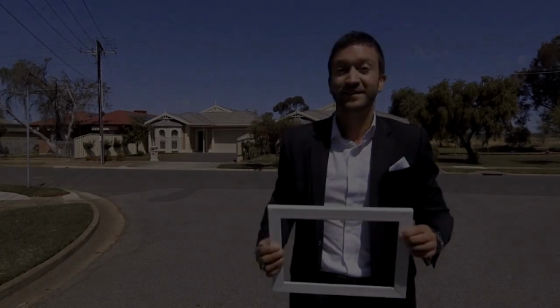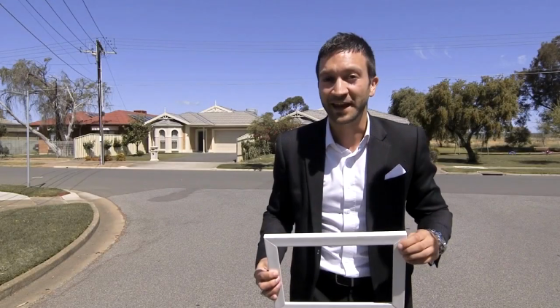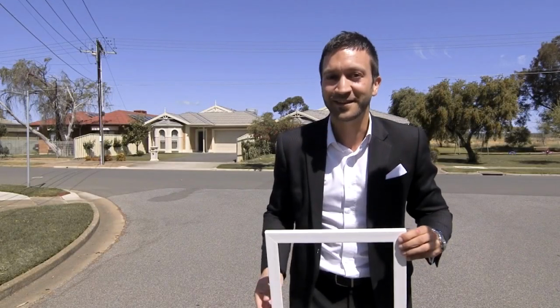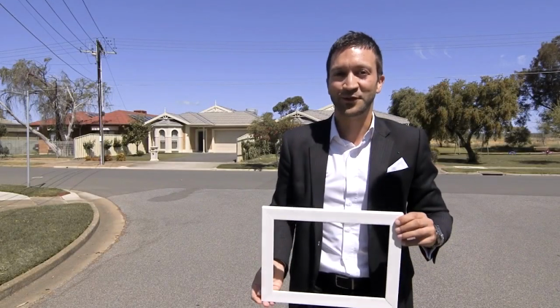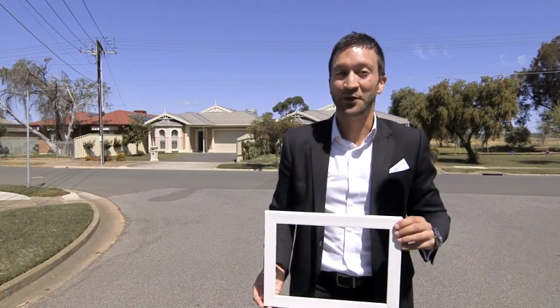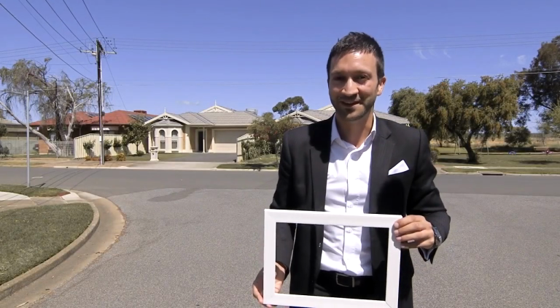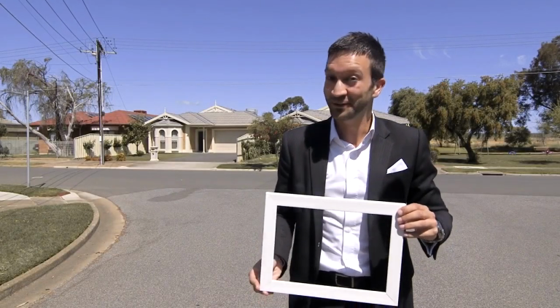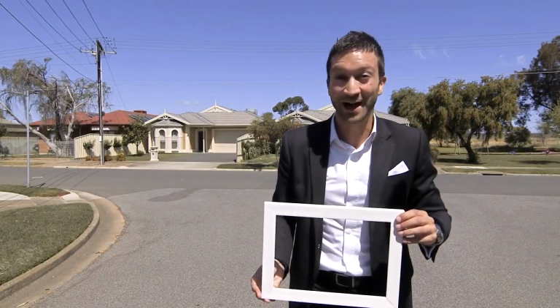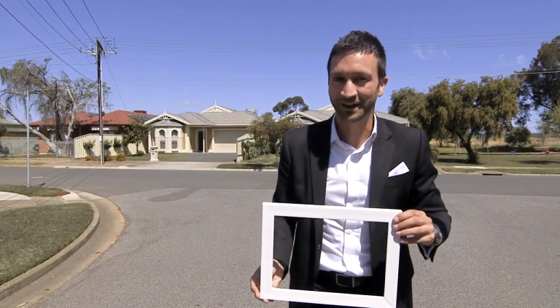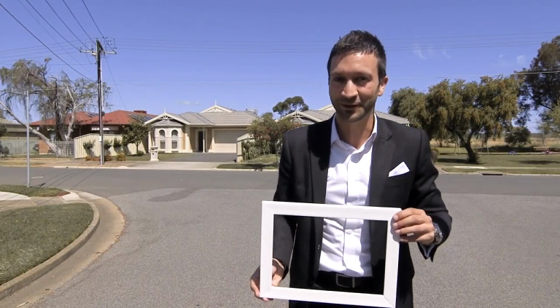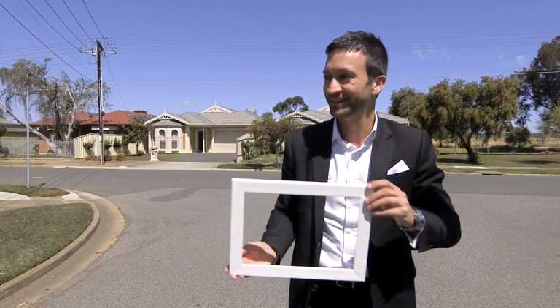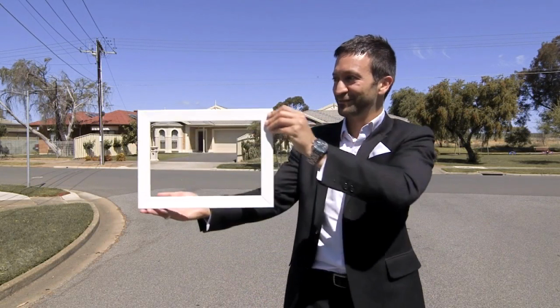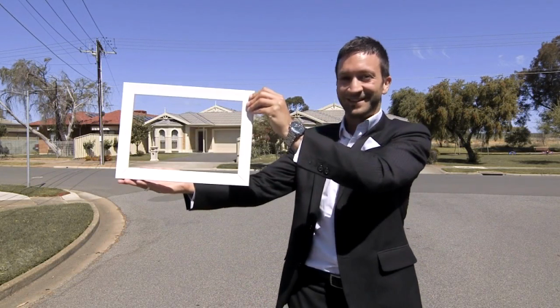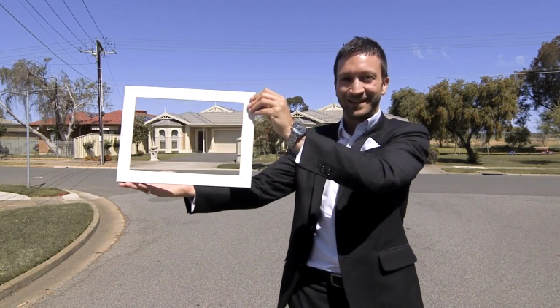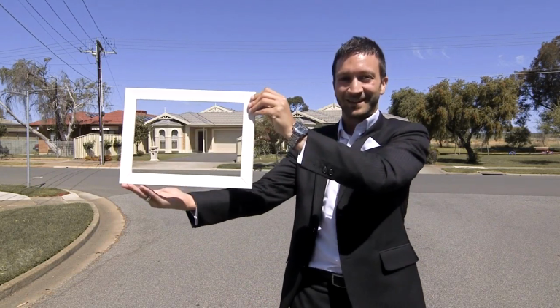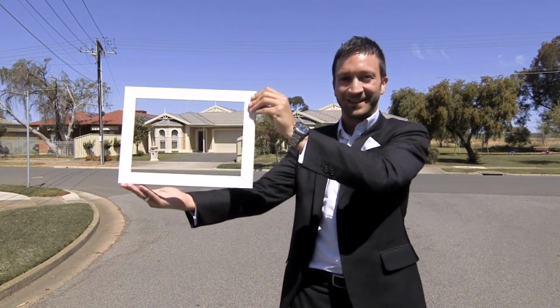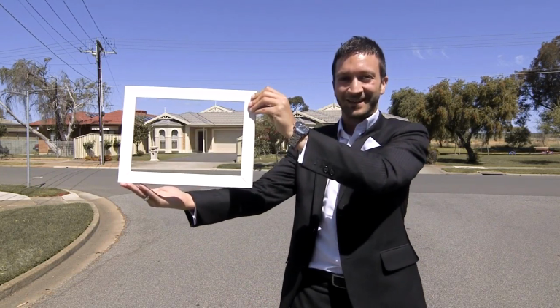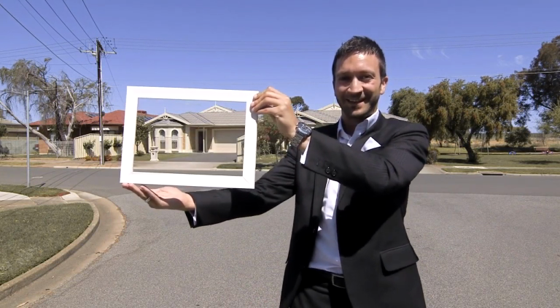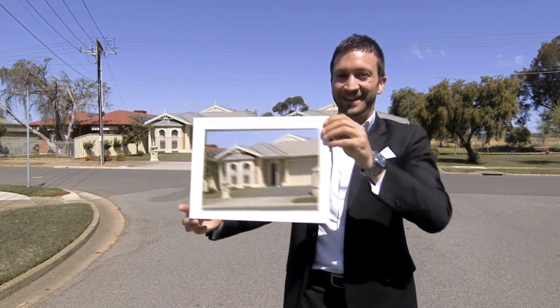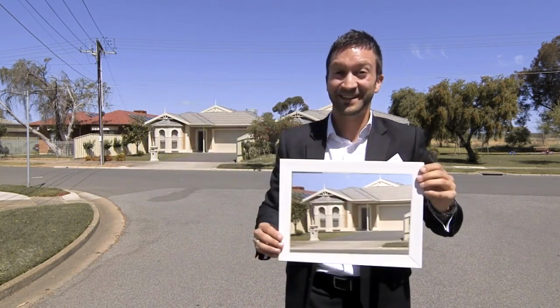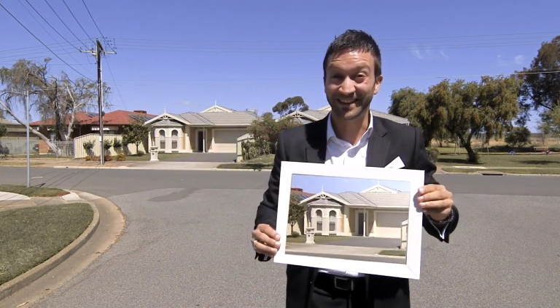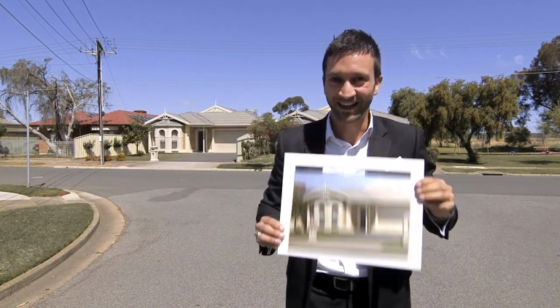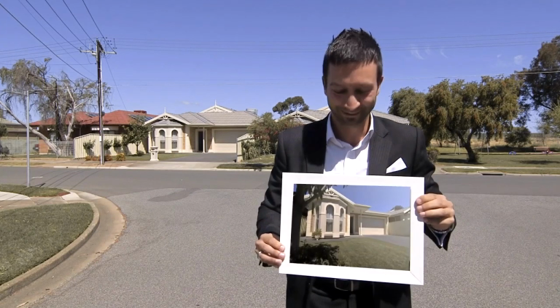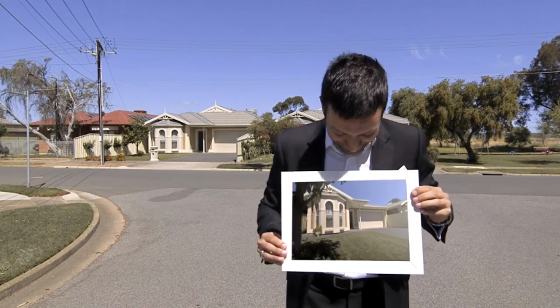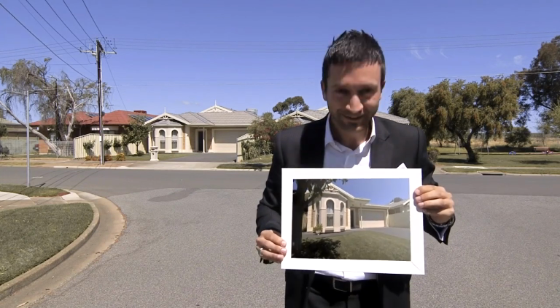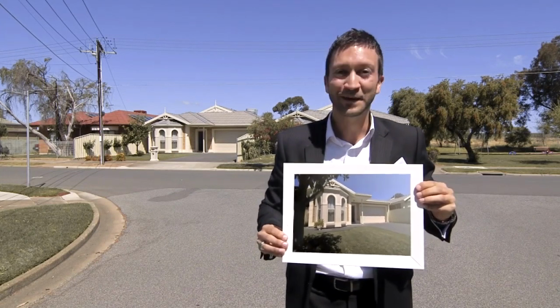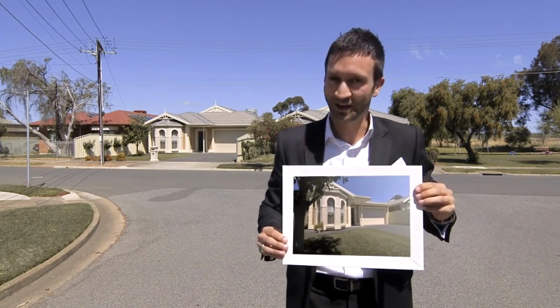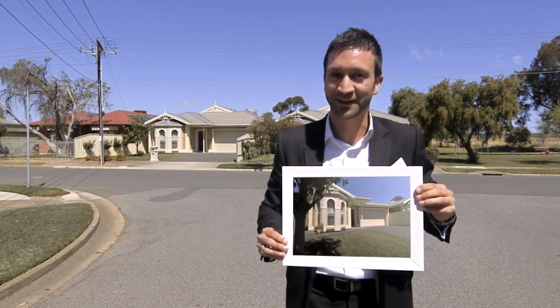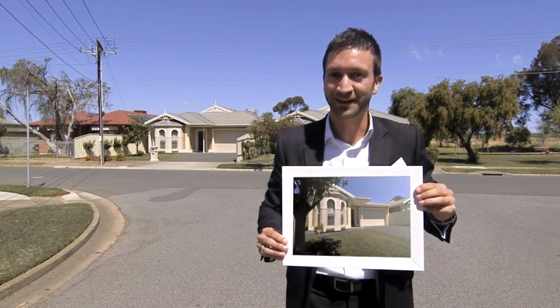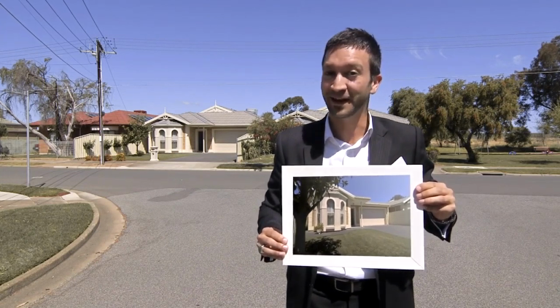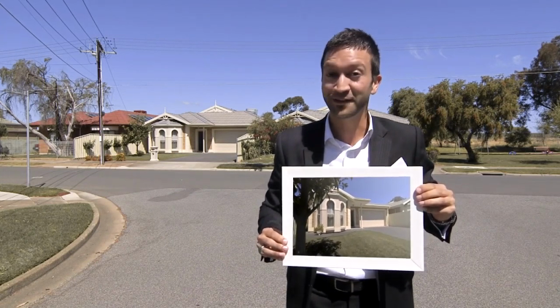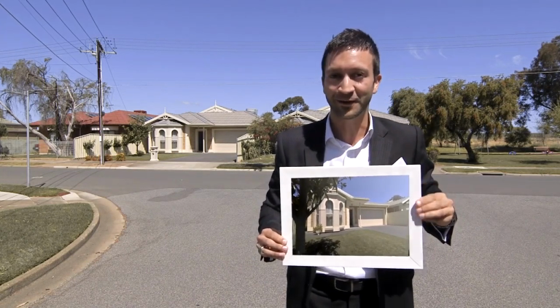G'day guys, it's Andrew here from Urban Residential. I have an offer here for you — check this out. Pretty as a picture. Let's go take a look.